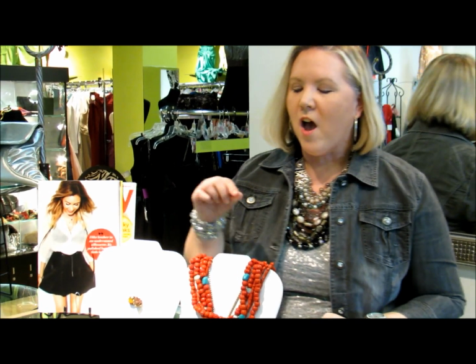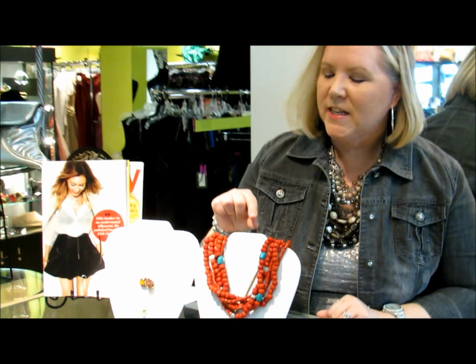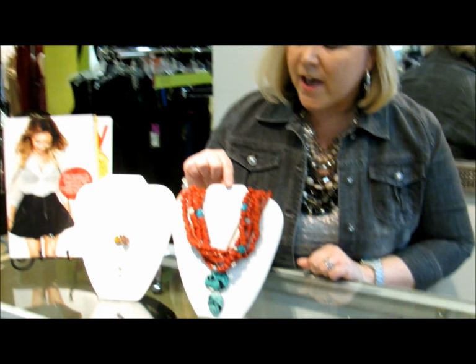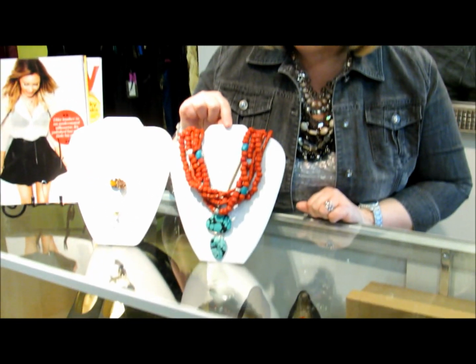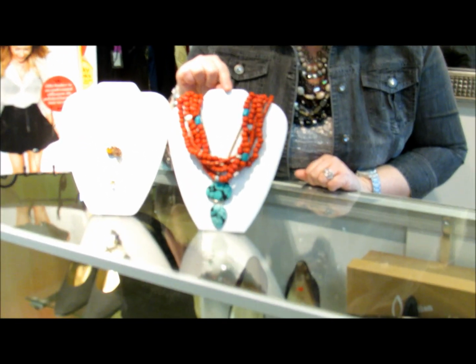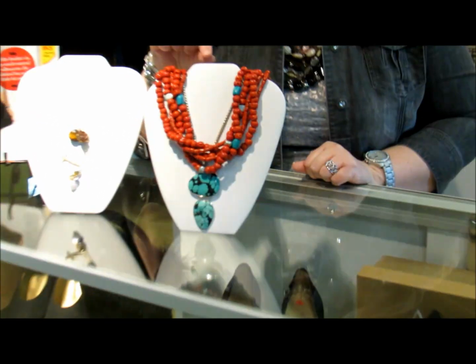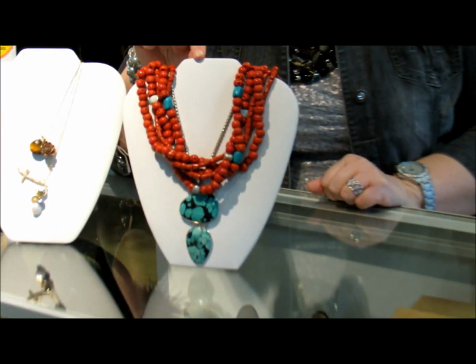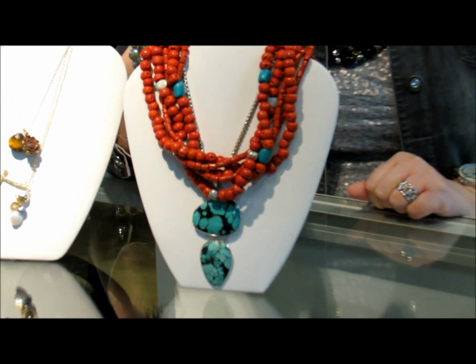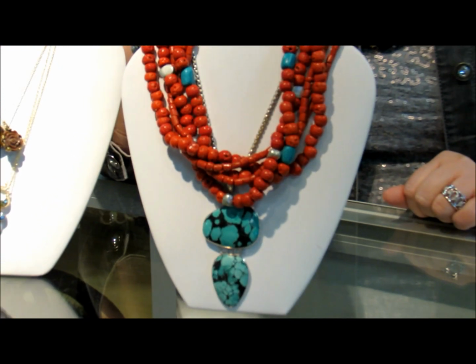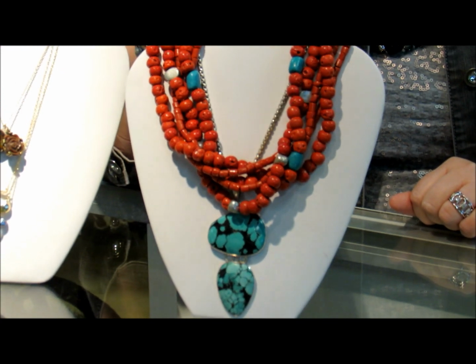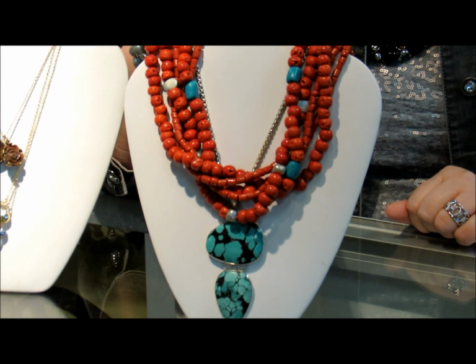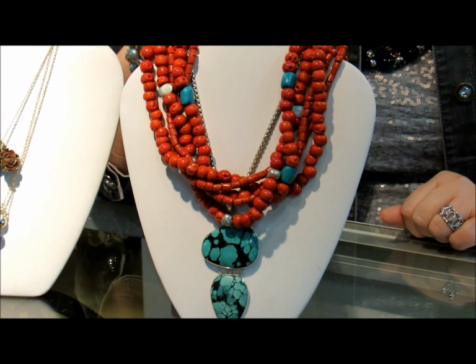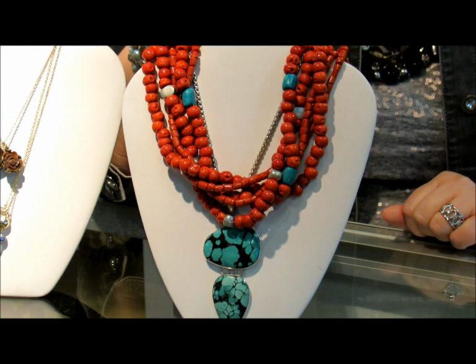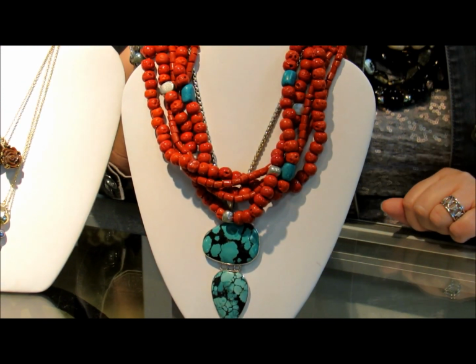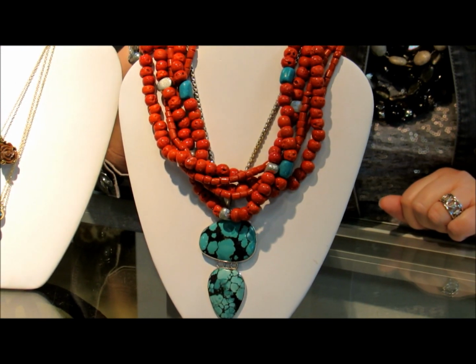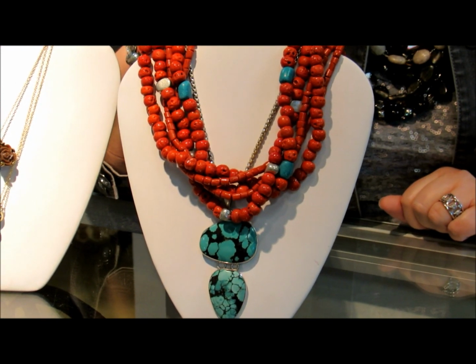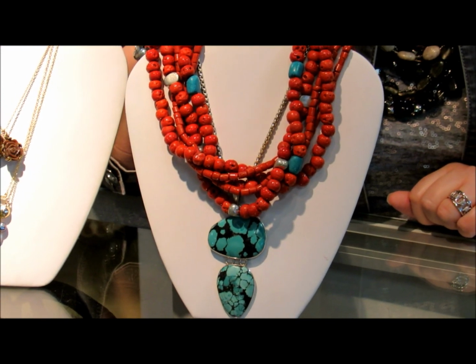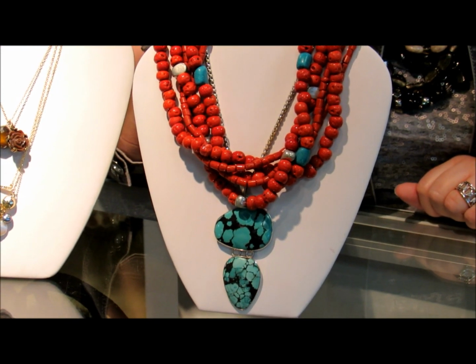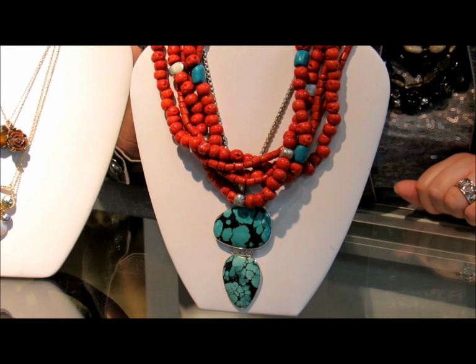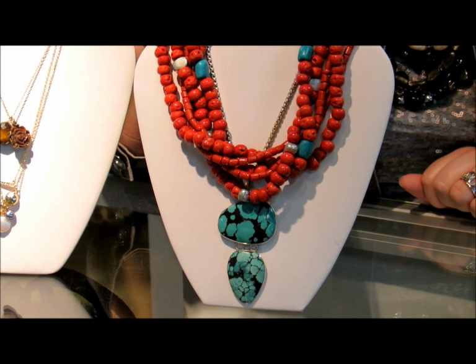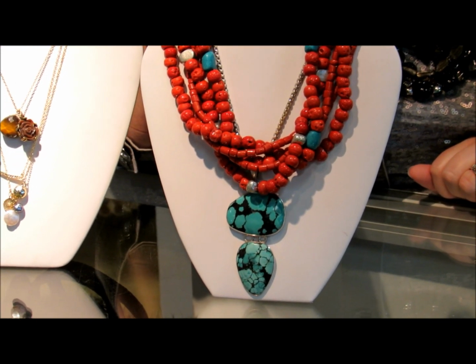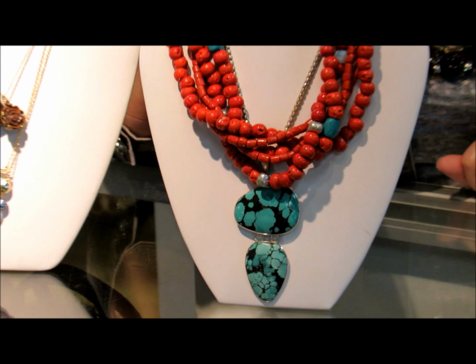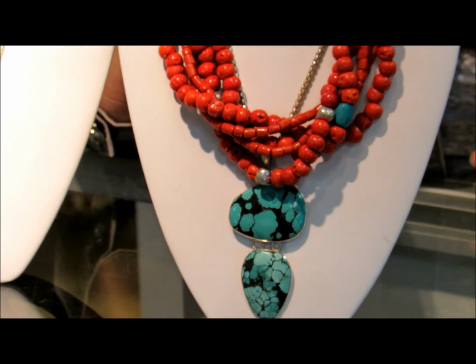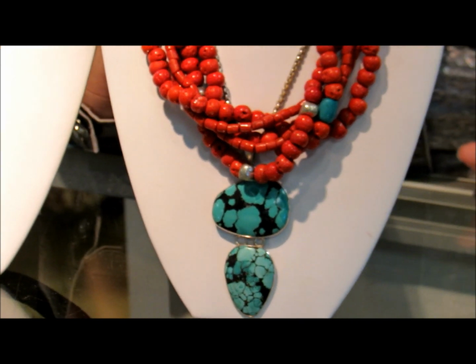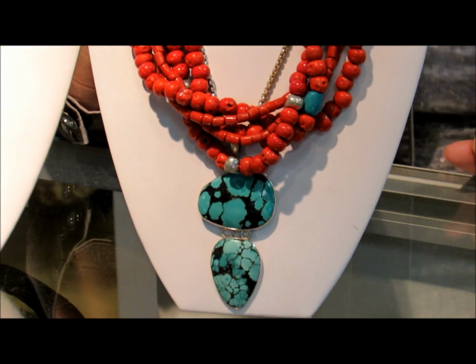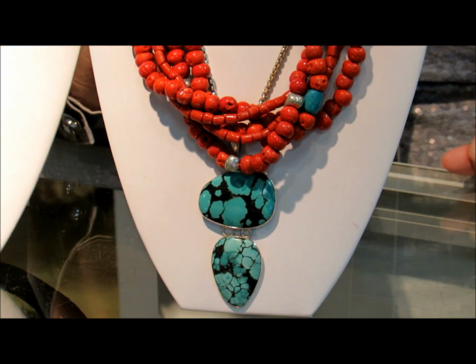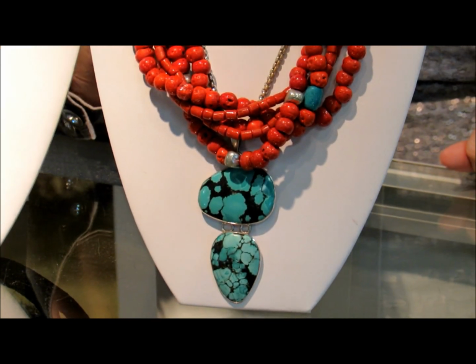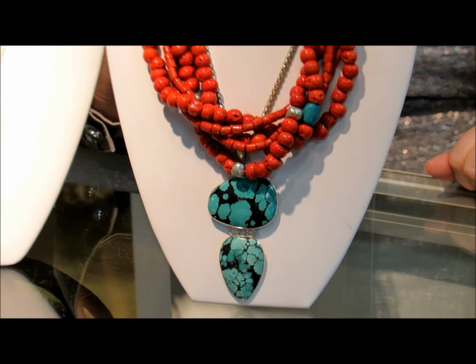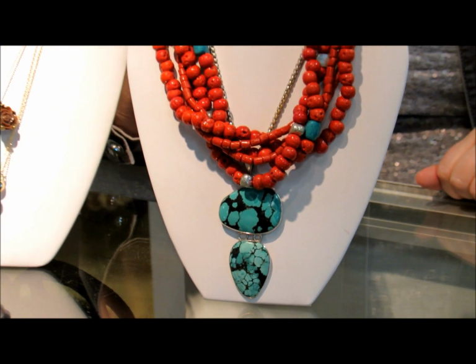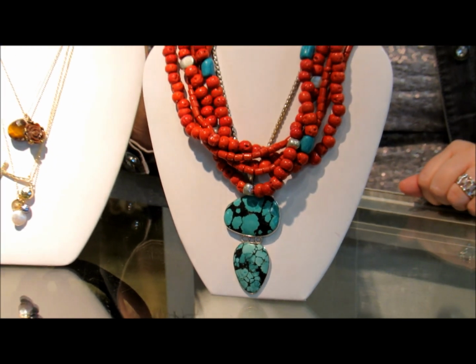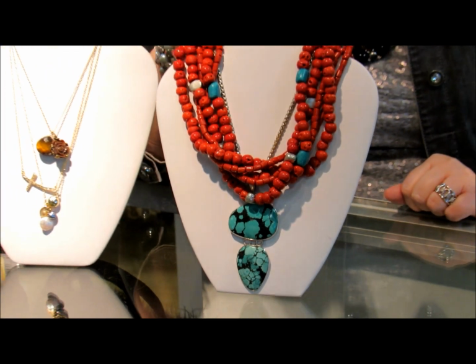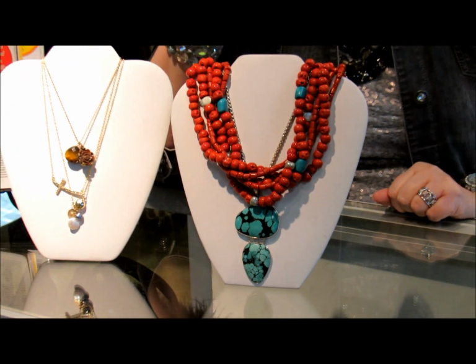On this set, I've layered a turquoise pendant on a silver chain with a multi-strand coral and turquoise necklace, and really the silver chain just disappears and it looks like one piece.